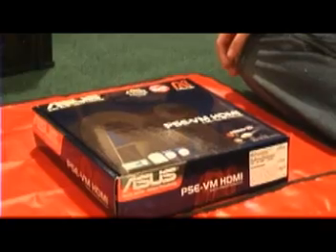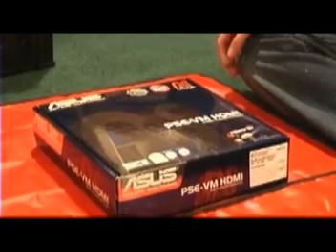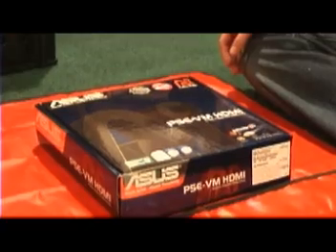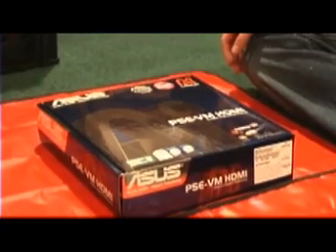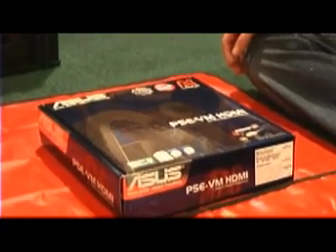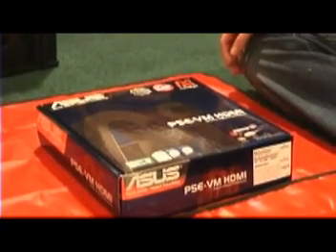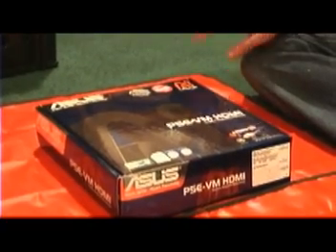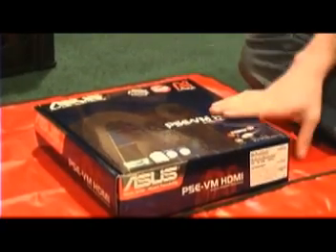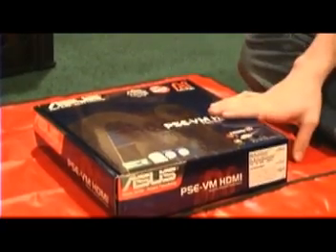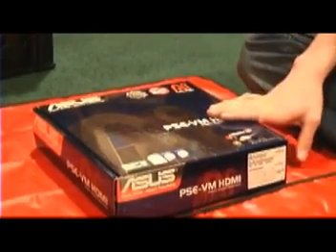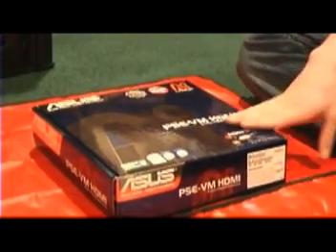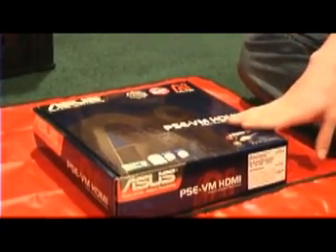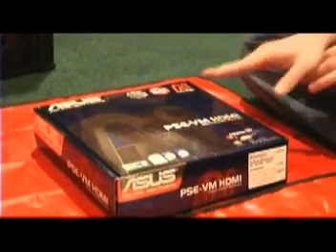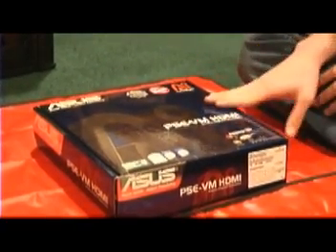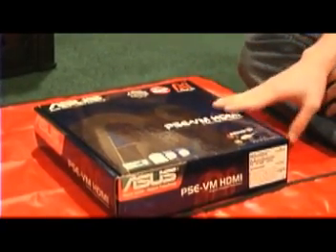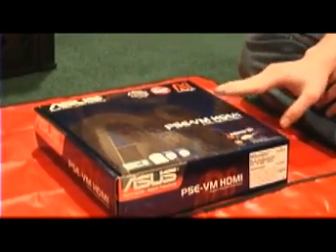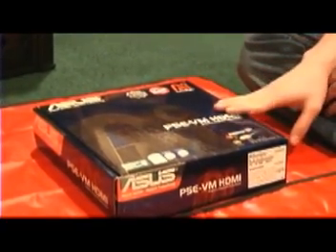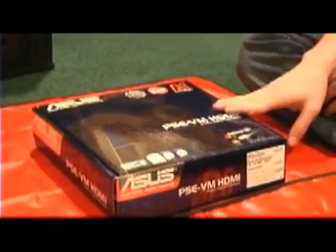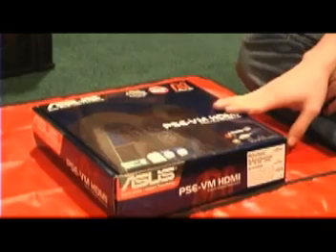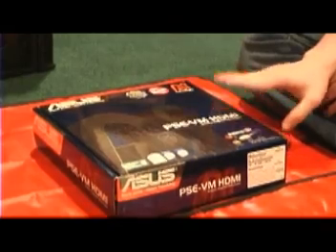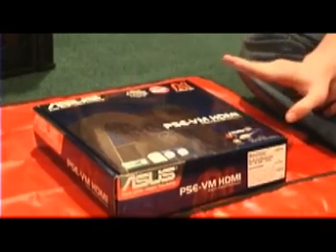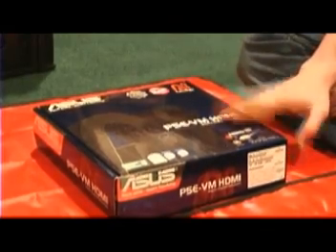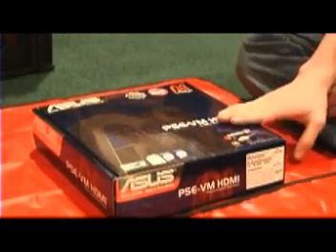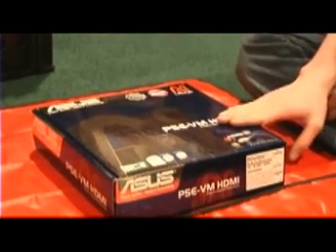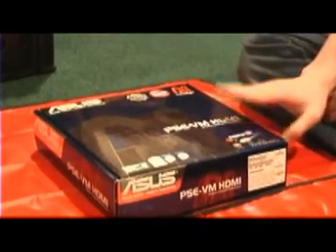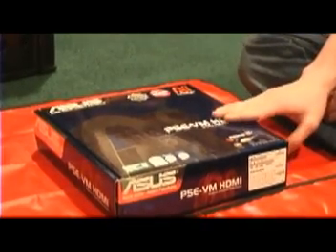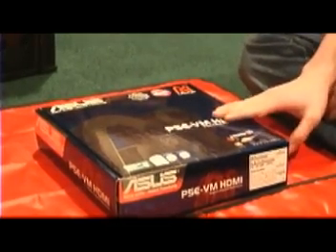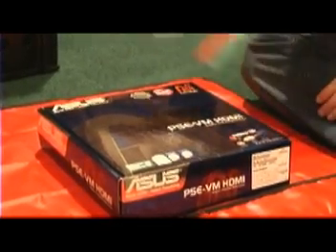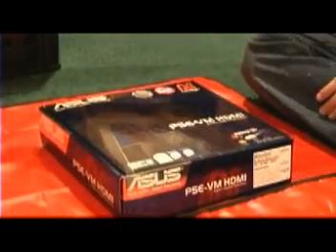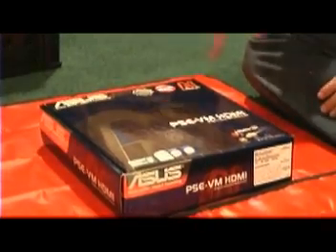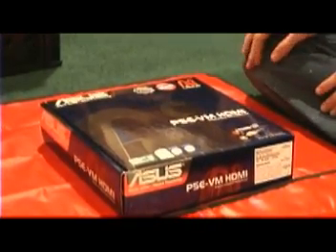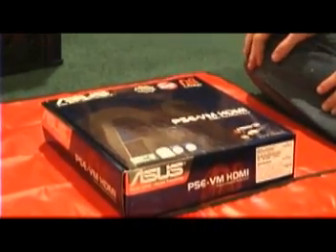Since this case doesn't have a removable motherboard tray, we're going to install everything we can on the motherboard first — so that'll be the RAM, CPU, and CPU cooler — and then we'll get it inside the case.